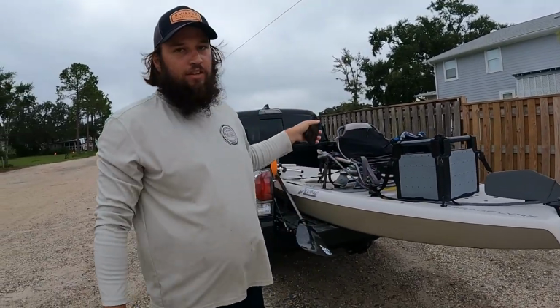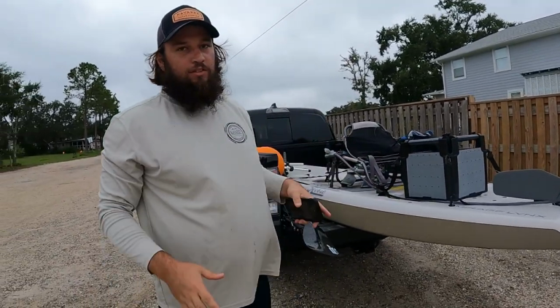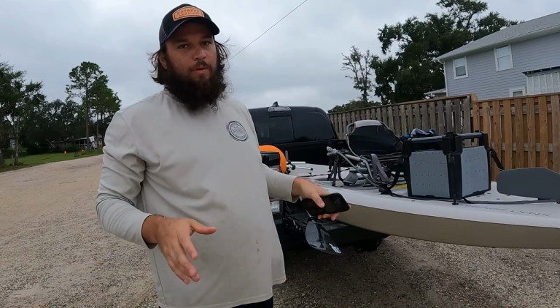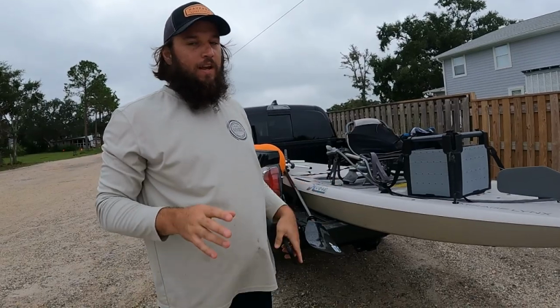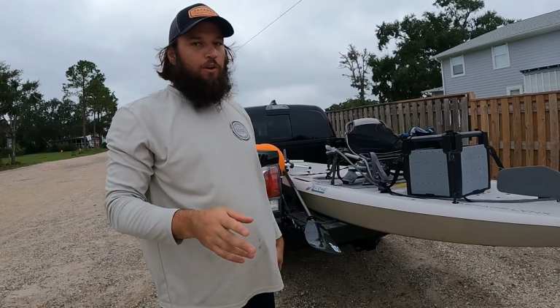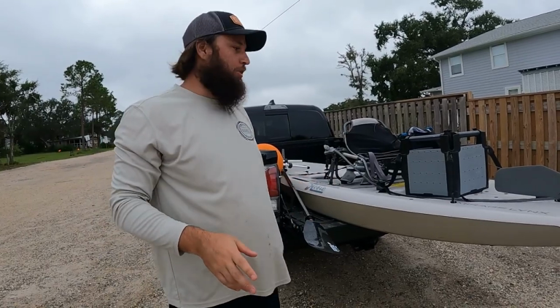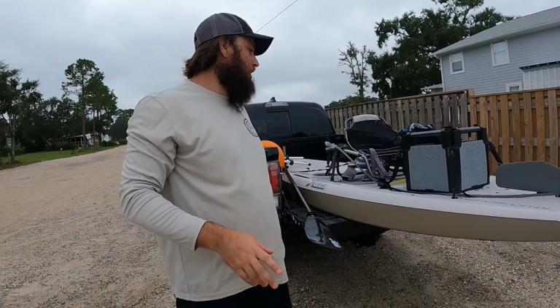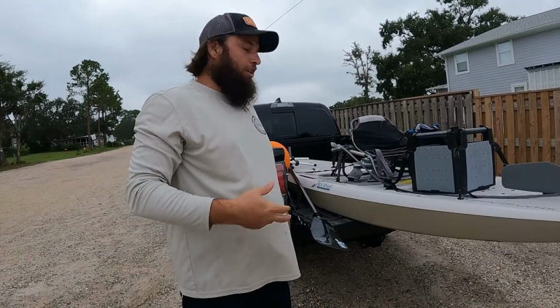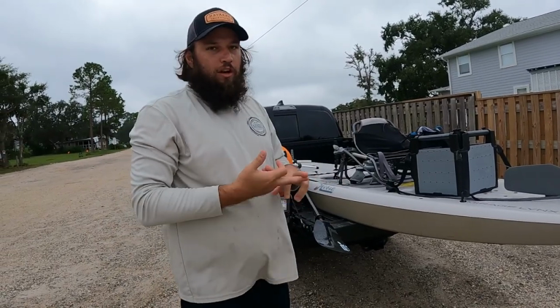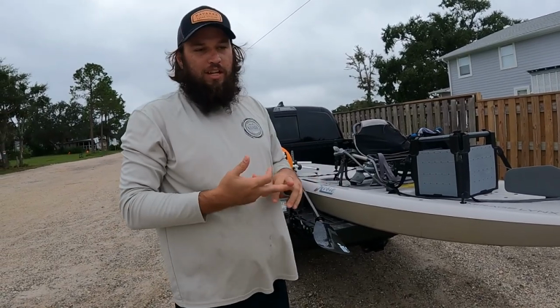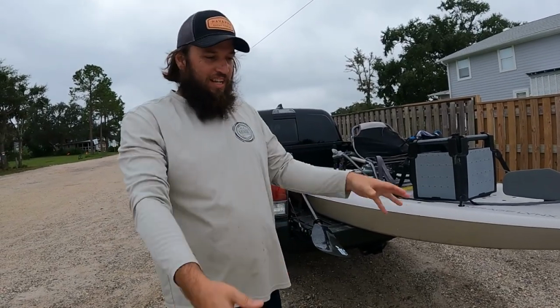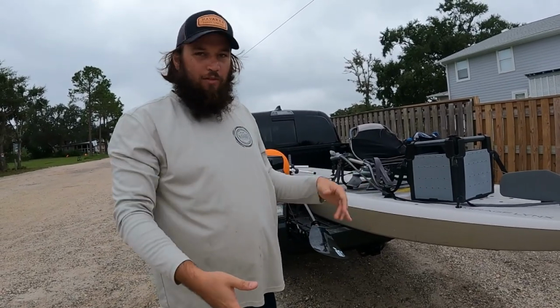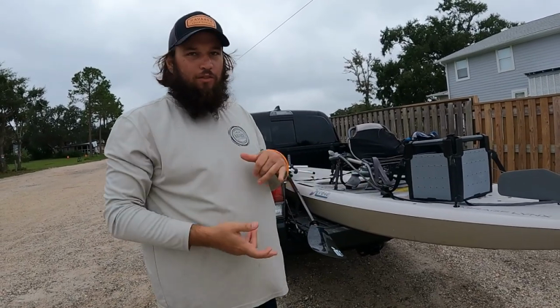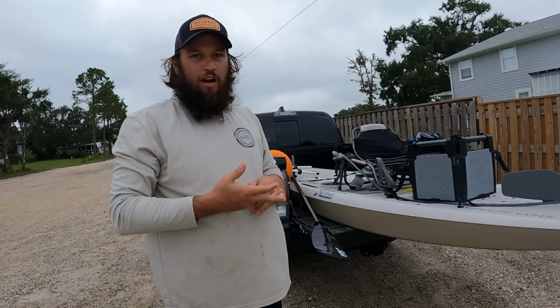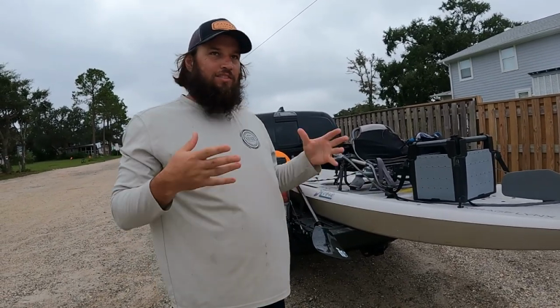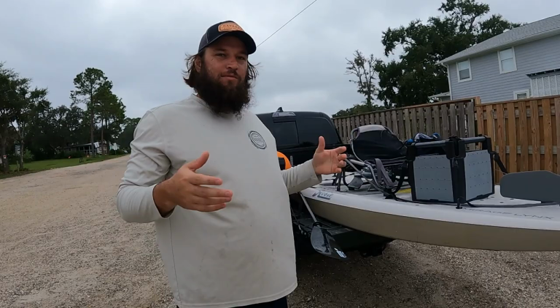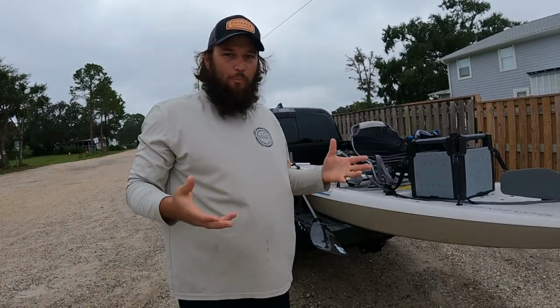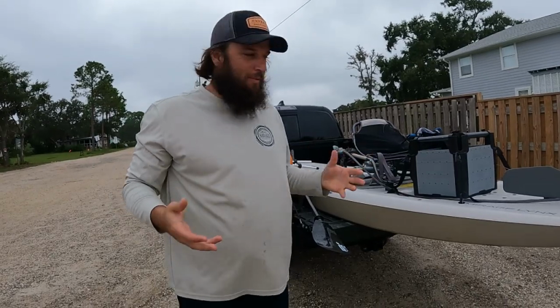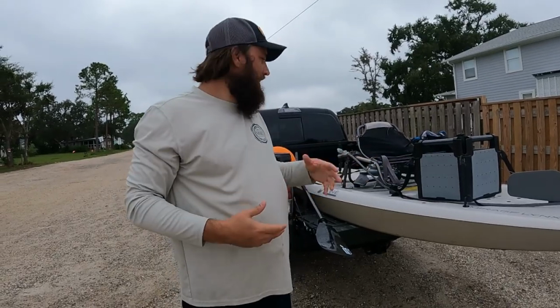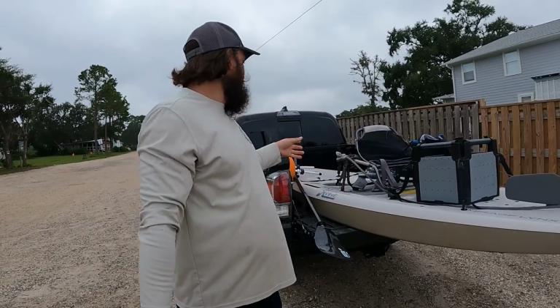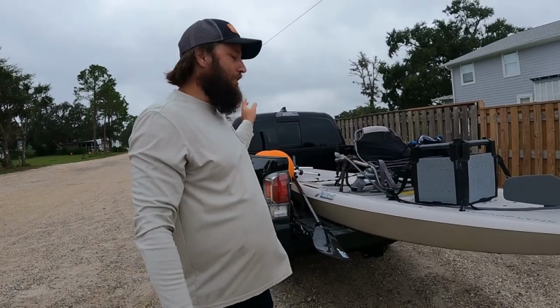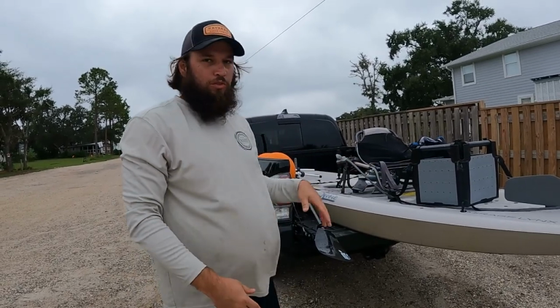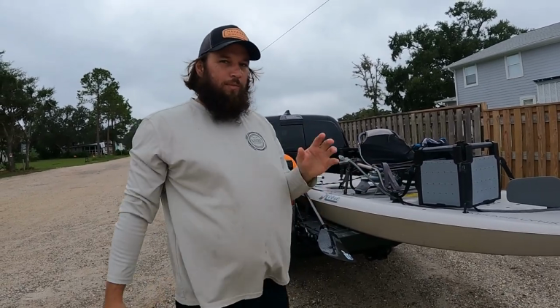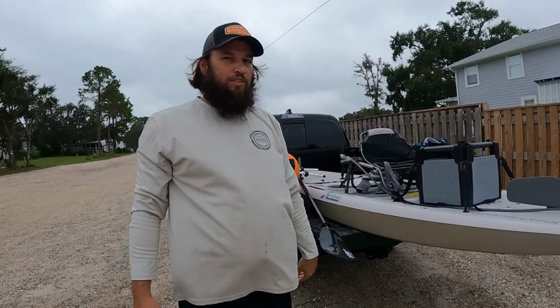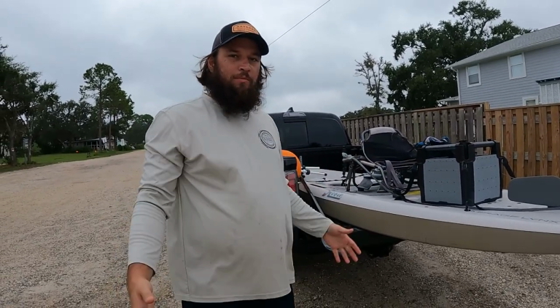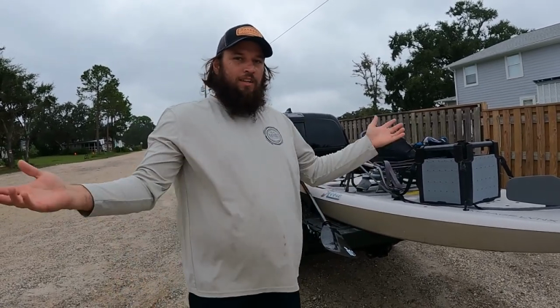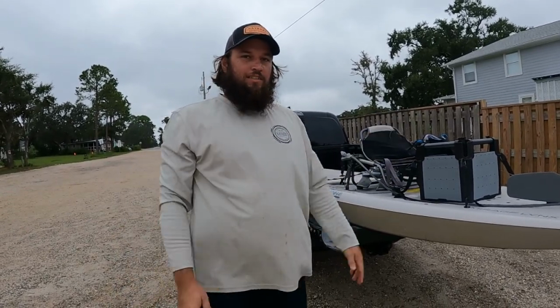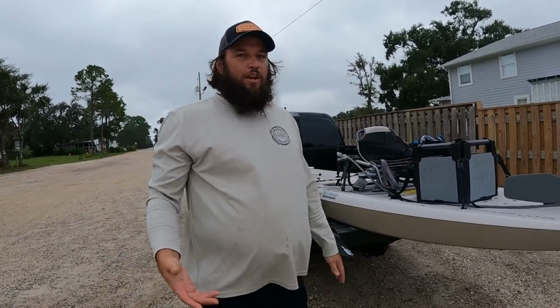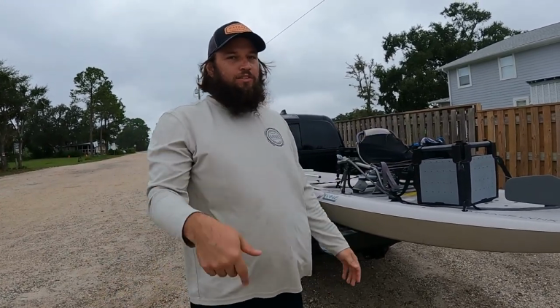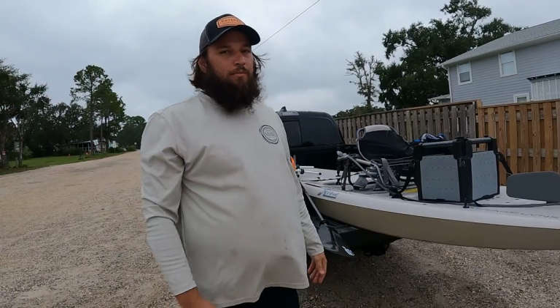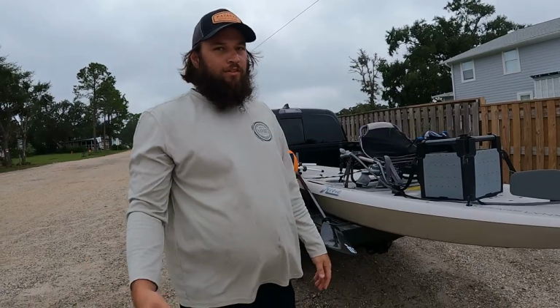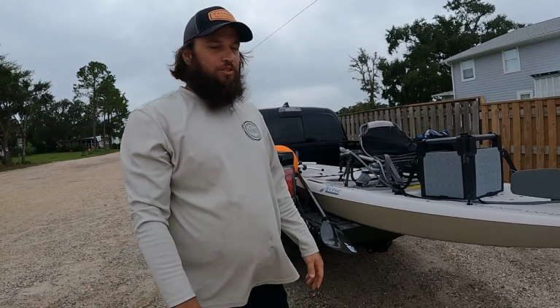We'll get all that stuff strapped down and that's it - very easy to use. I'm a big fan; they work extremely well going across the beach, any kind of gravel, grass, pavement - doesn't matter. Those wheels will hold up and do a good job. Got any questions? Comment below. Thanks for watching.